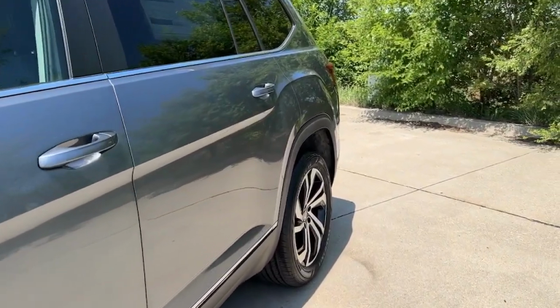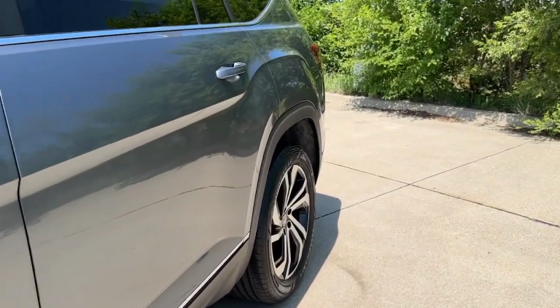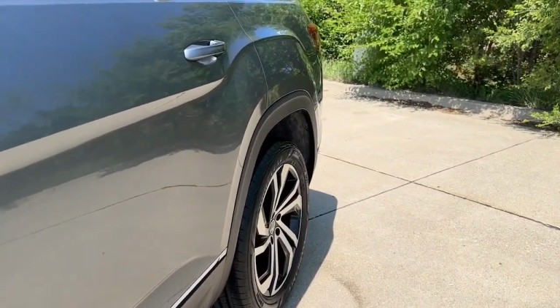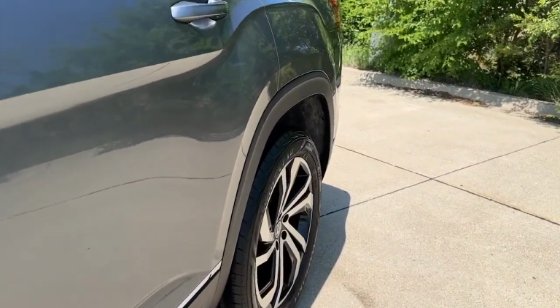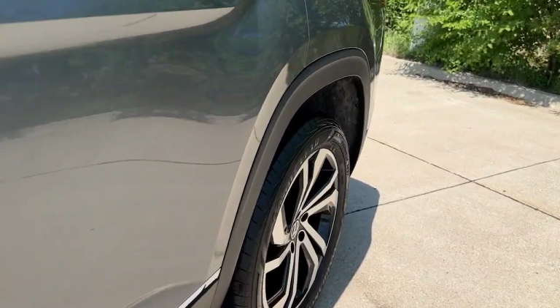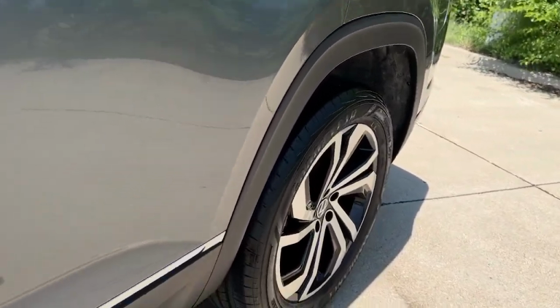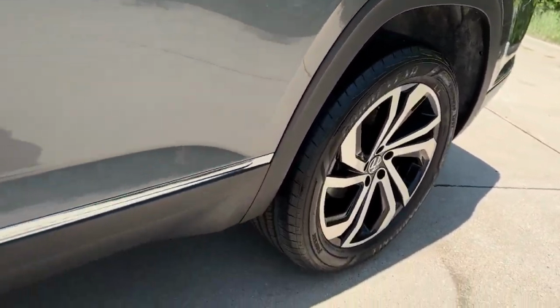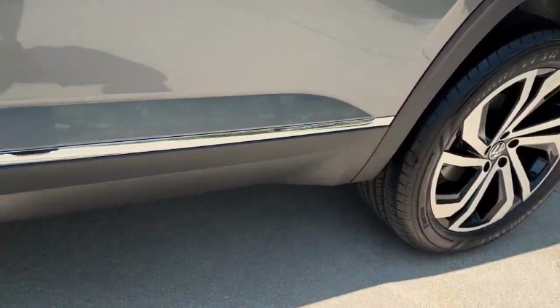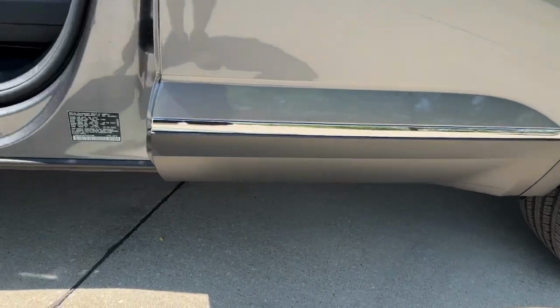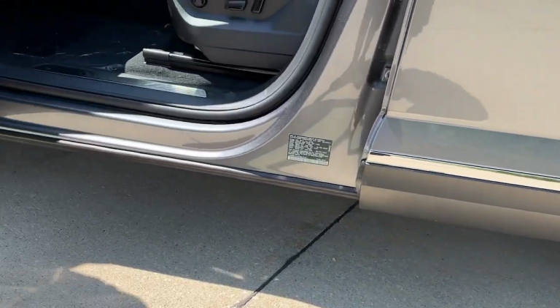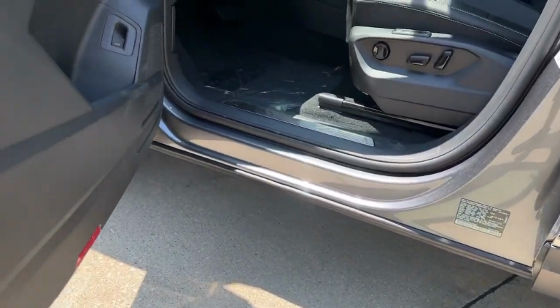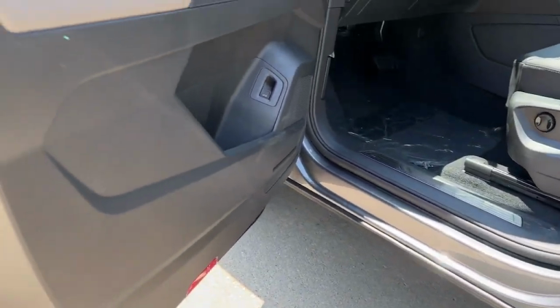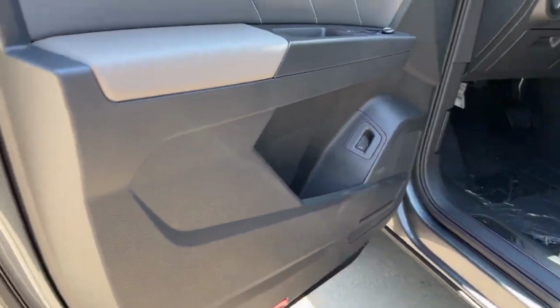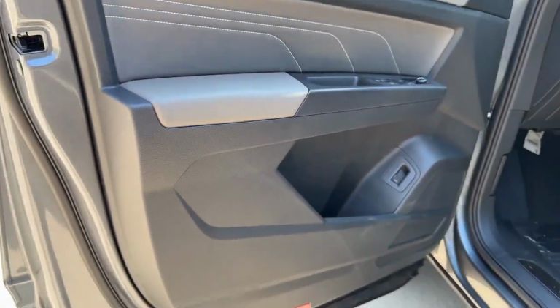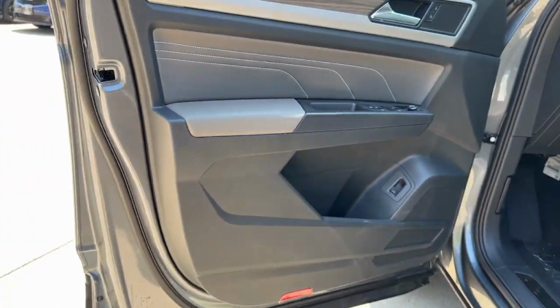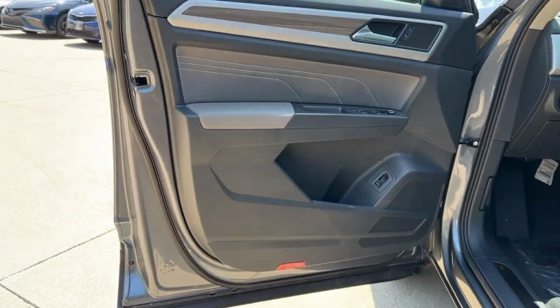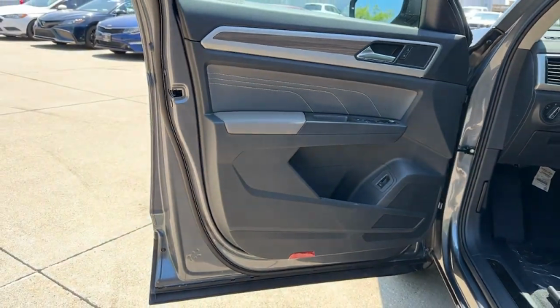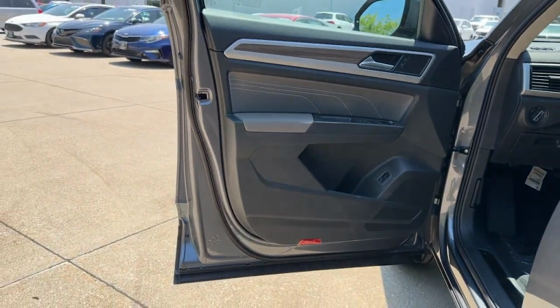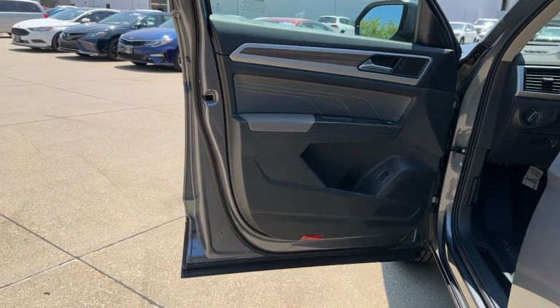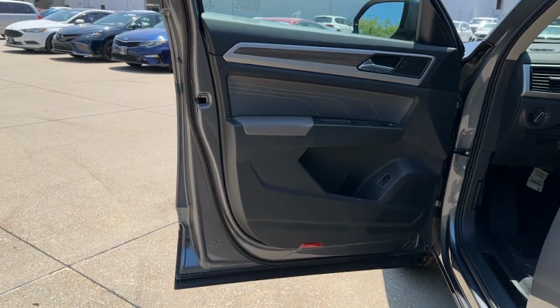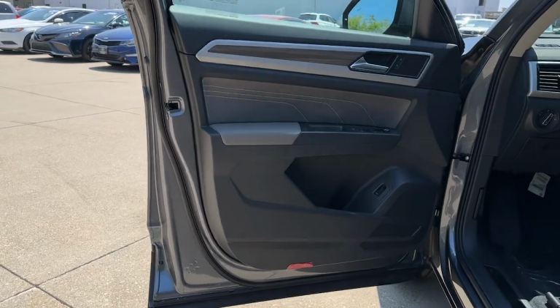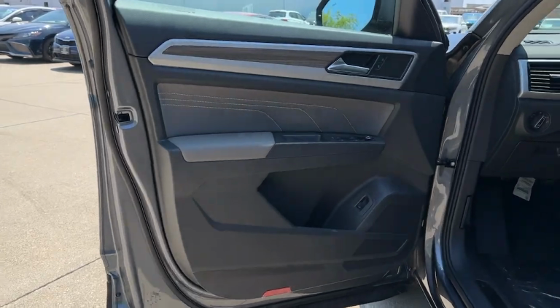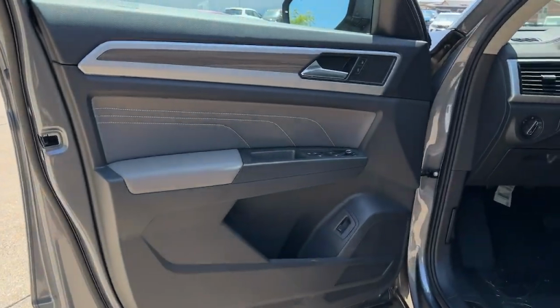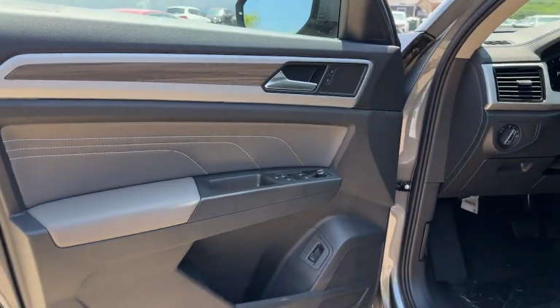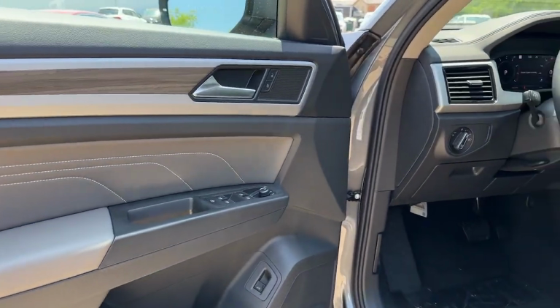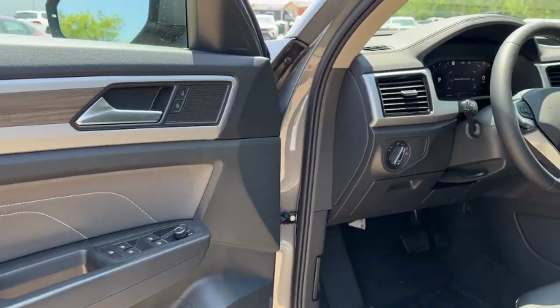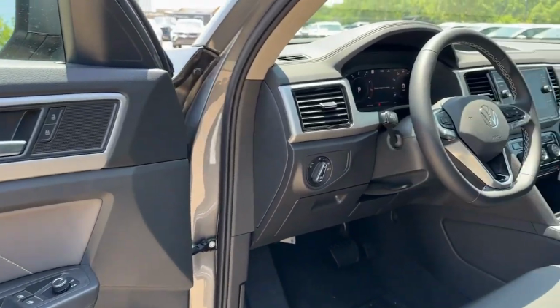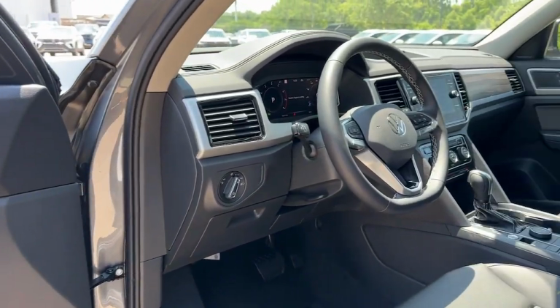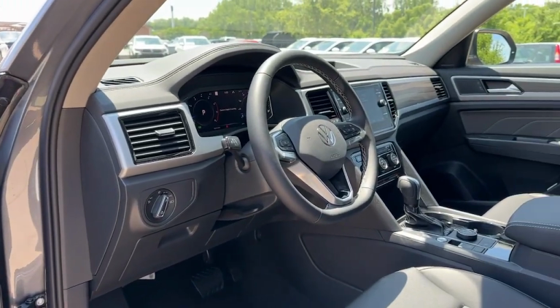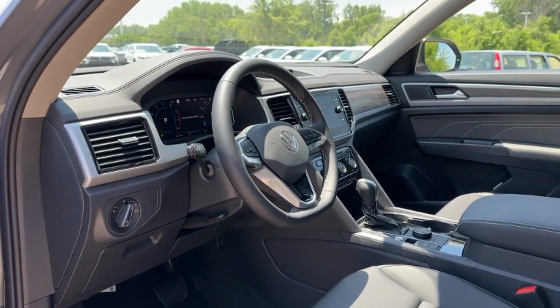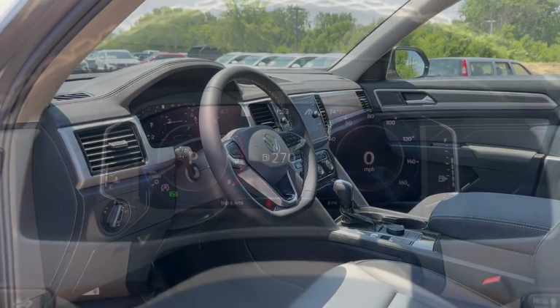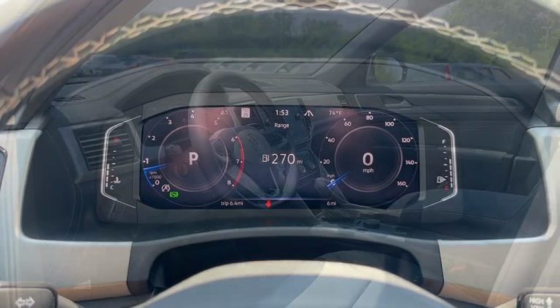Heated steering wheel, Apple CarPlay and/or Android Auto, panoramic roof, navigation system, heated driver's seat, keyless entry, hands-free liftgate, third row seat, all-wheel drive, remote engine start.